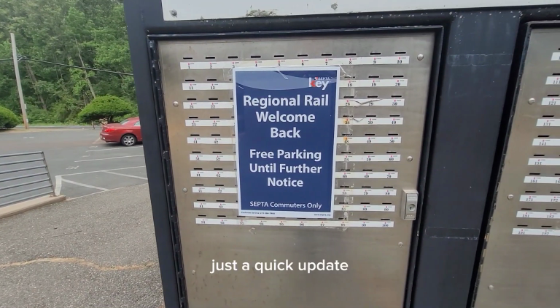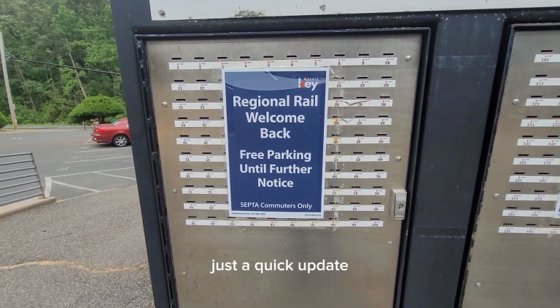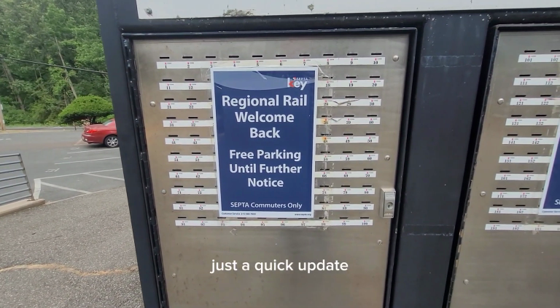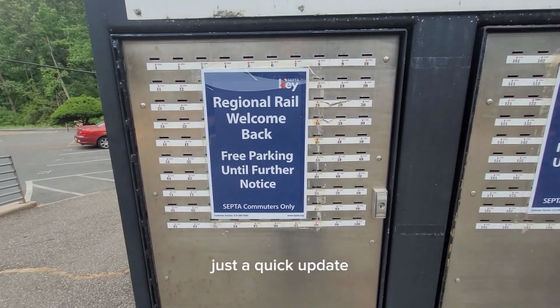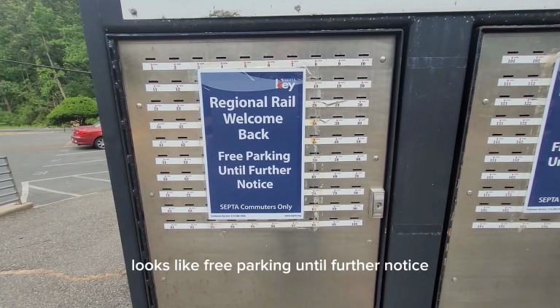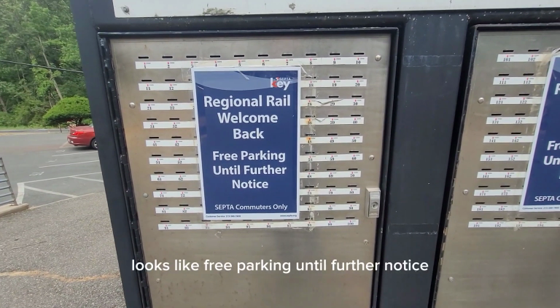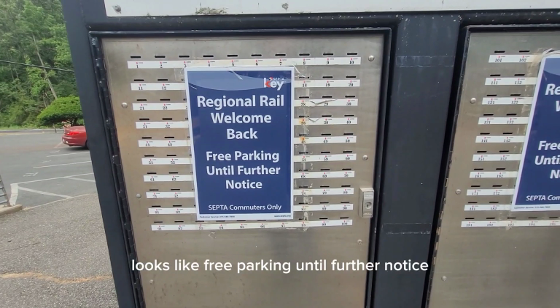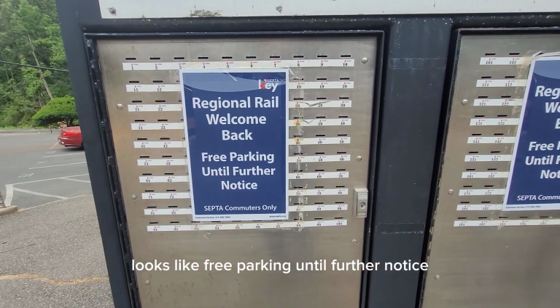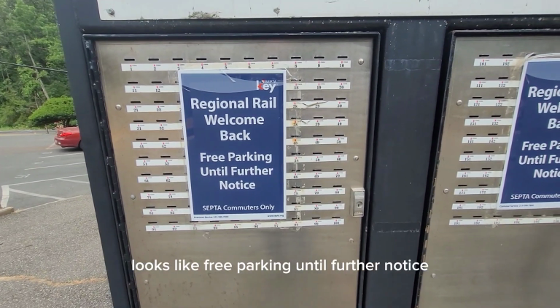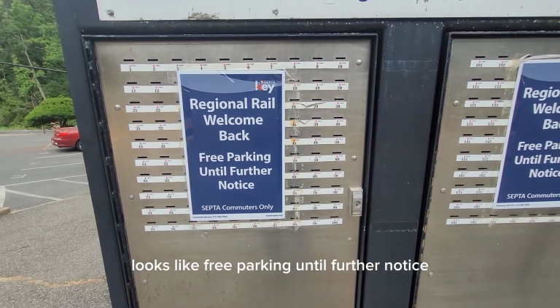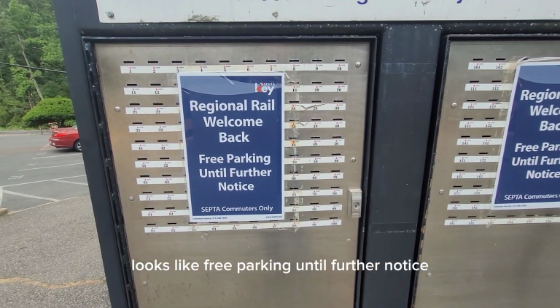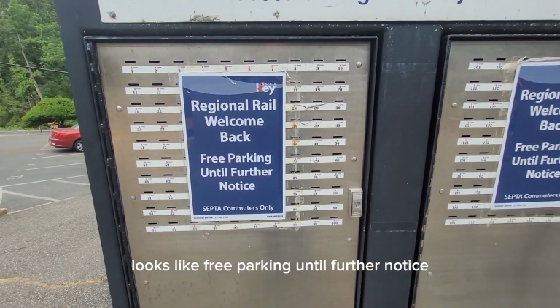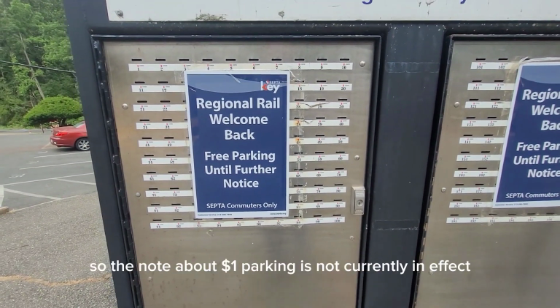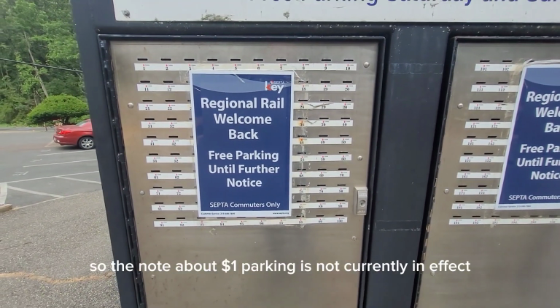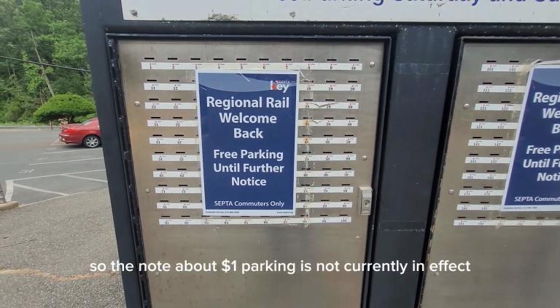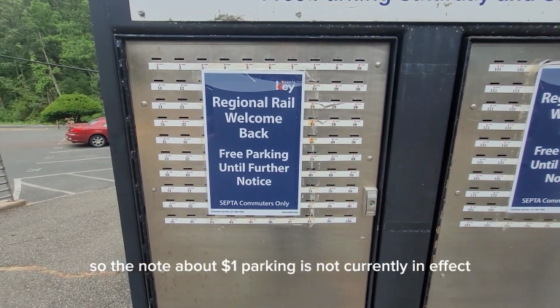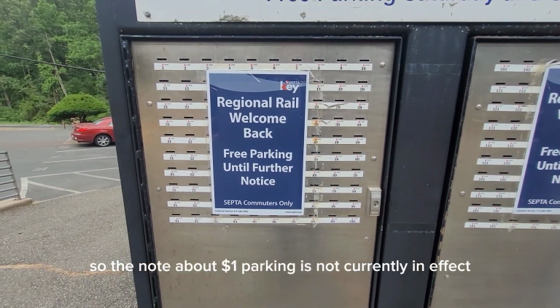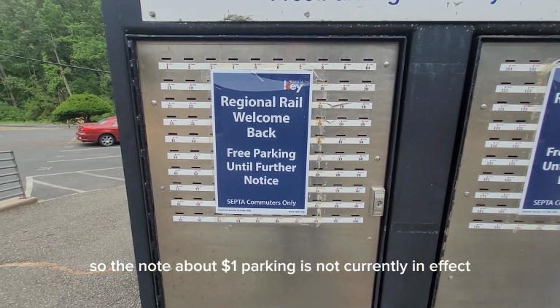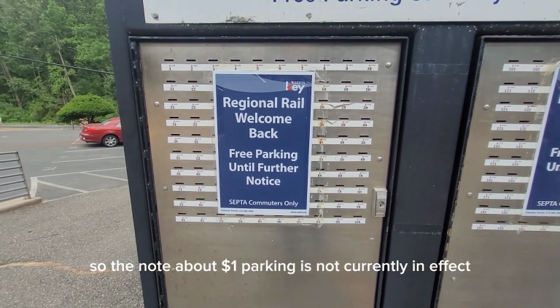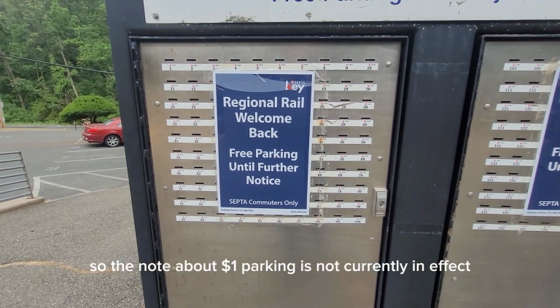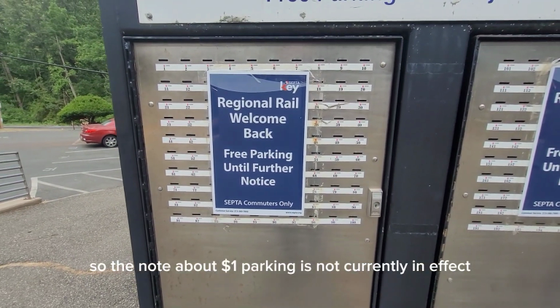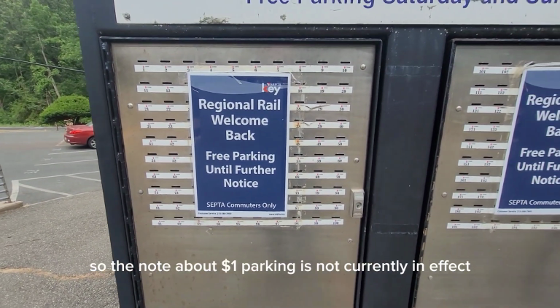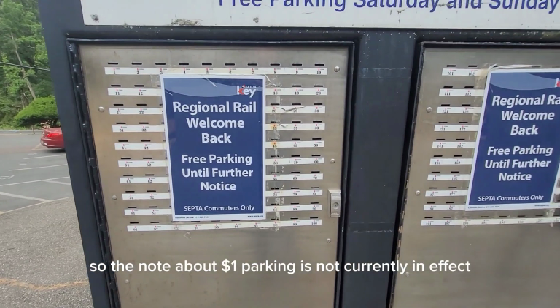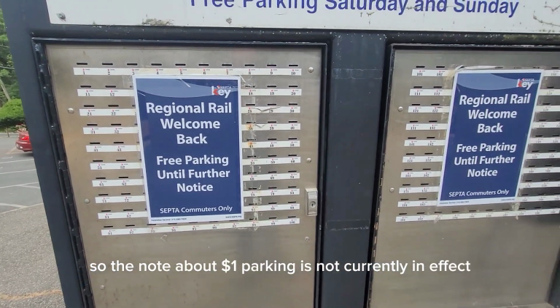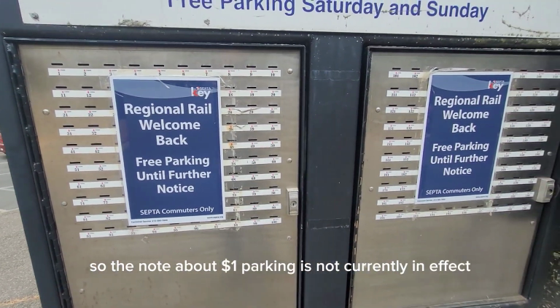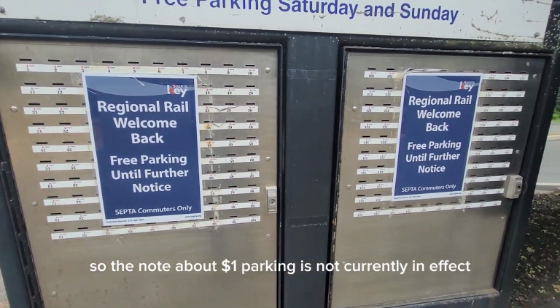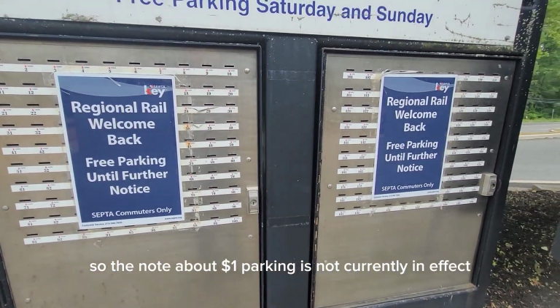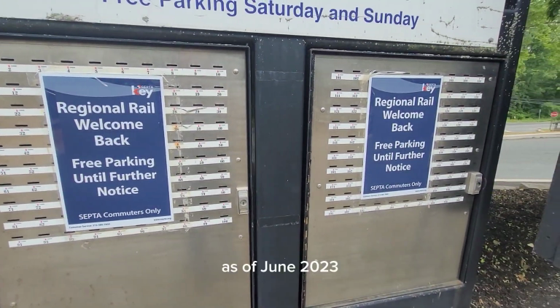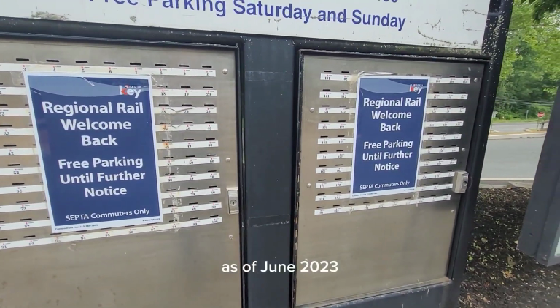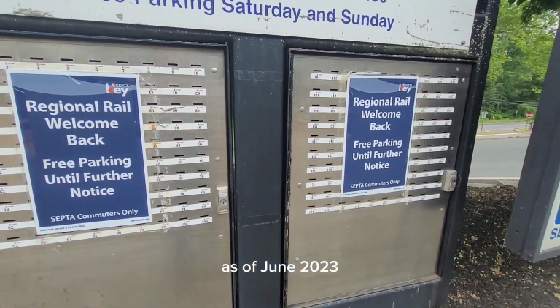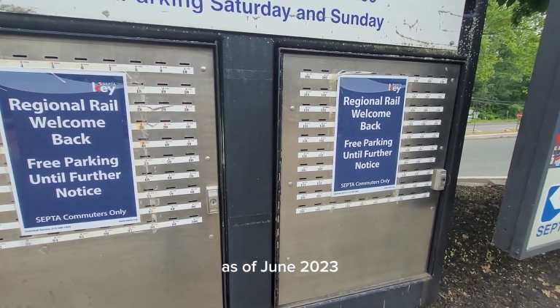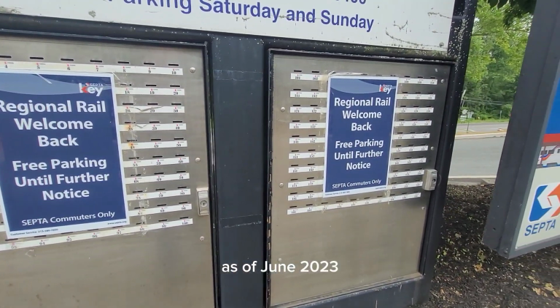Just a quick update: it looks like free parking until further notice, so the note about $1 parking is not currently in effect as of June 2023.